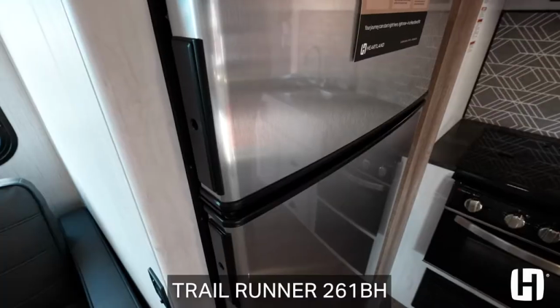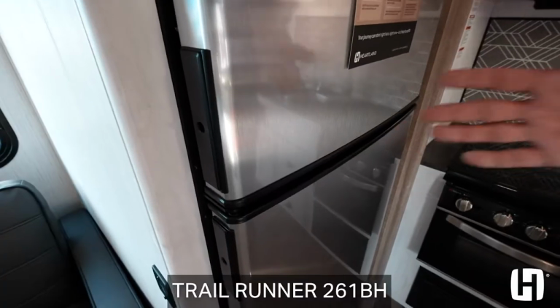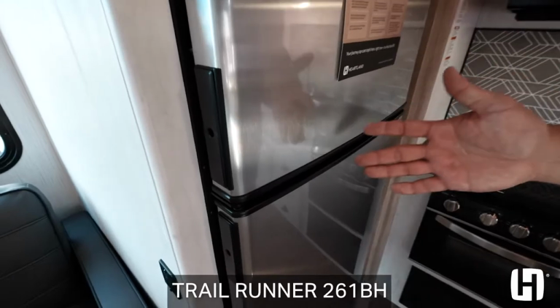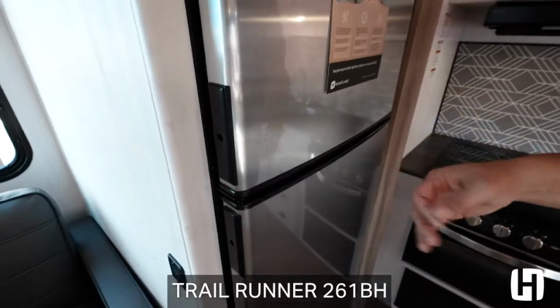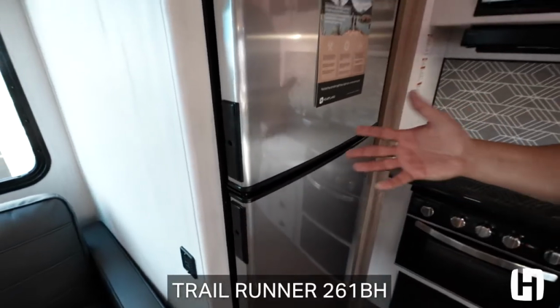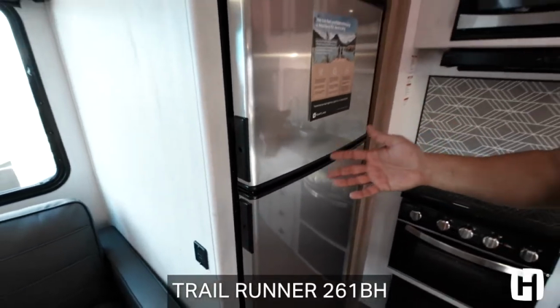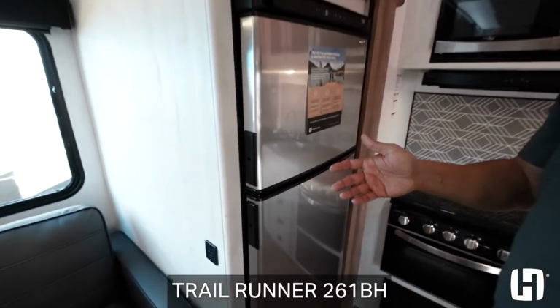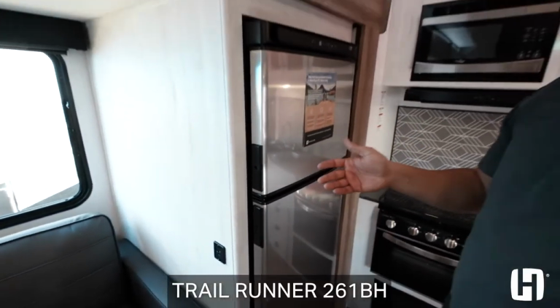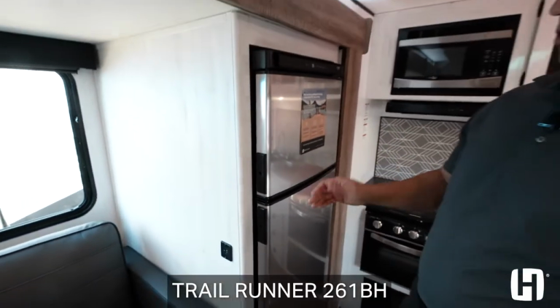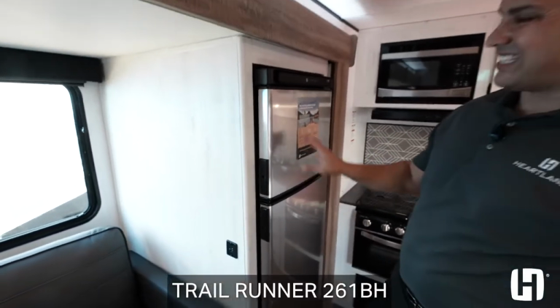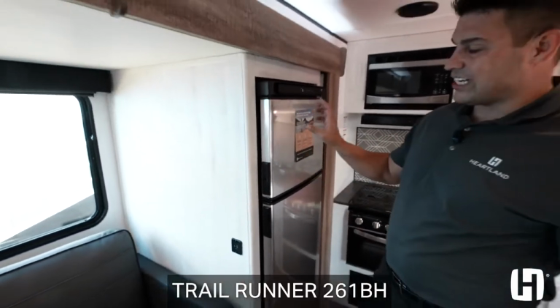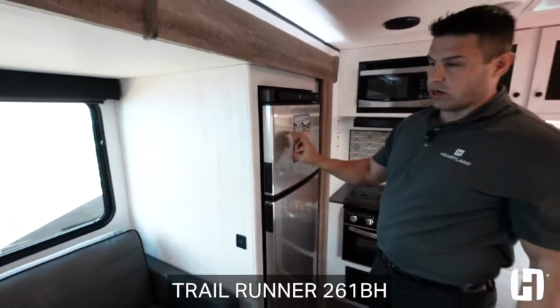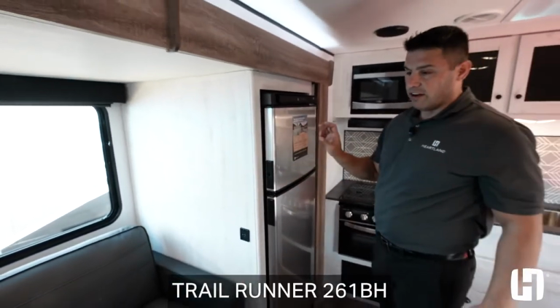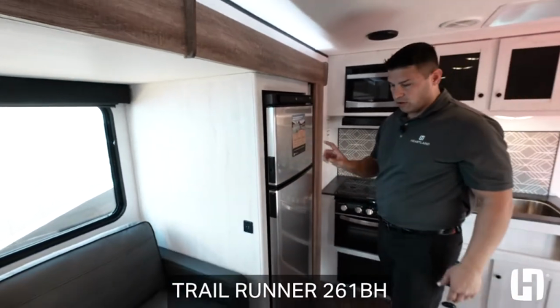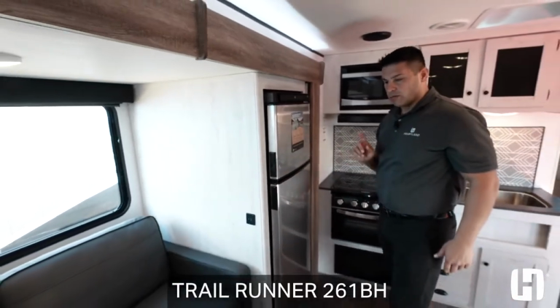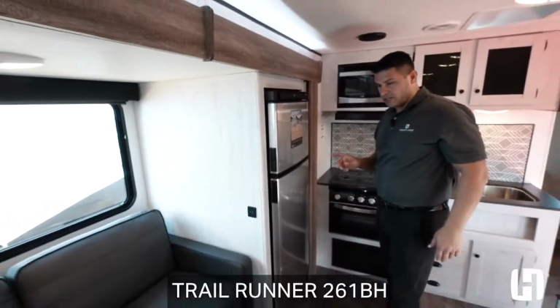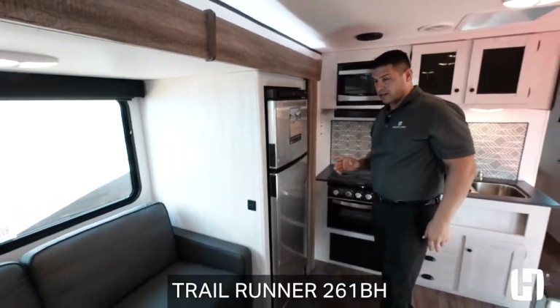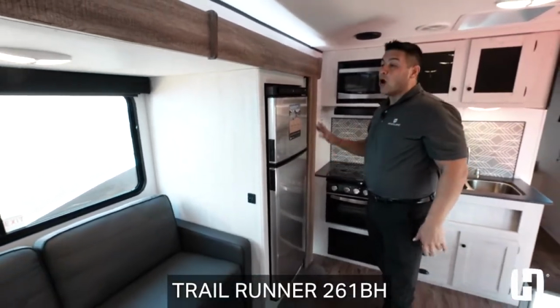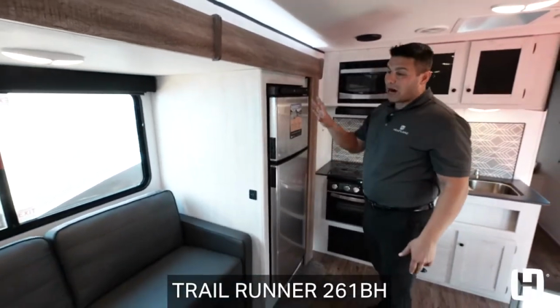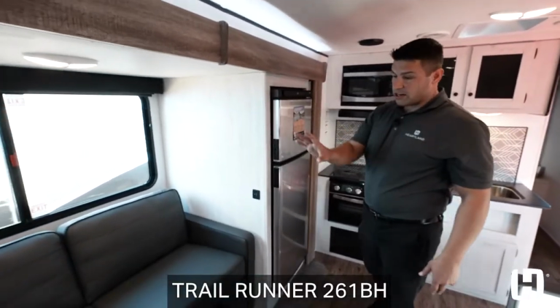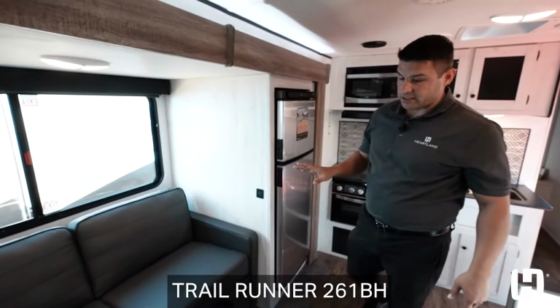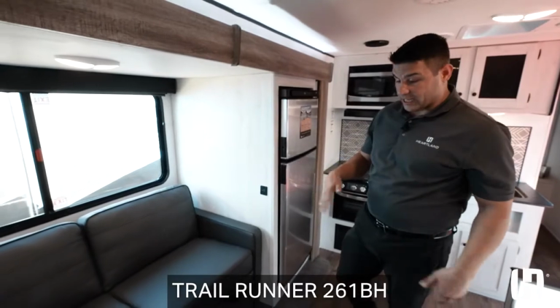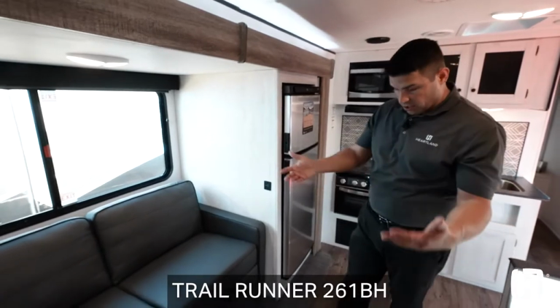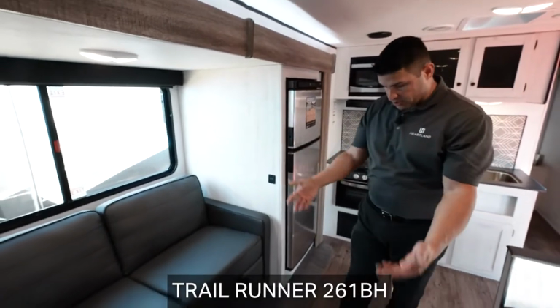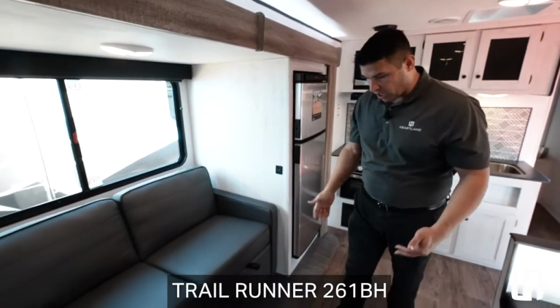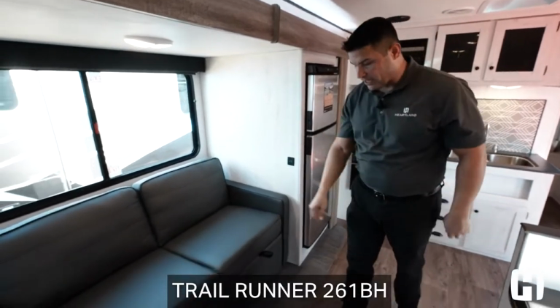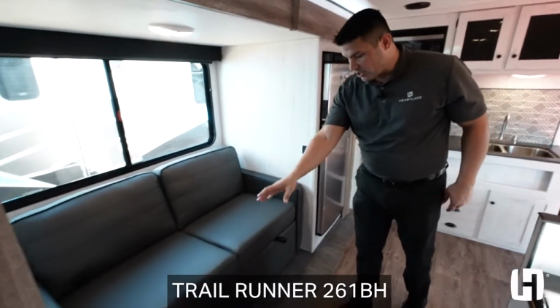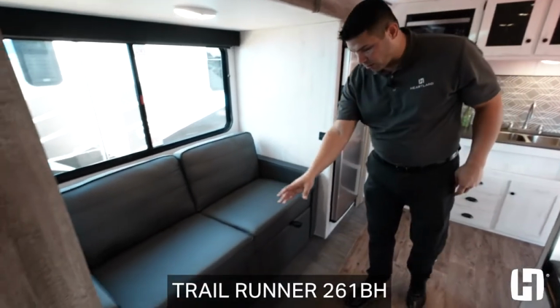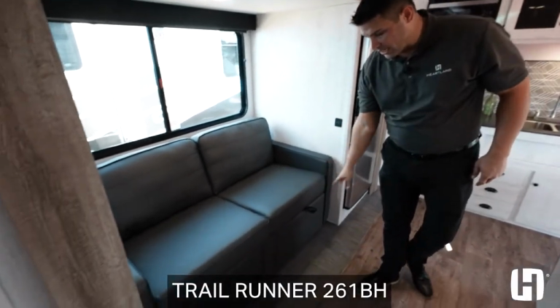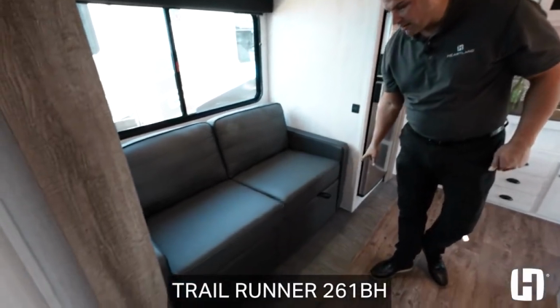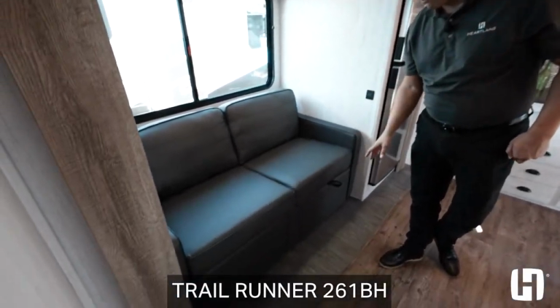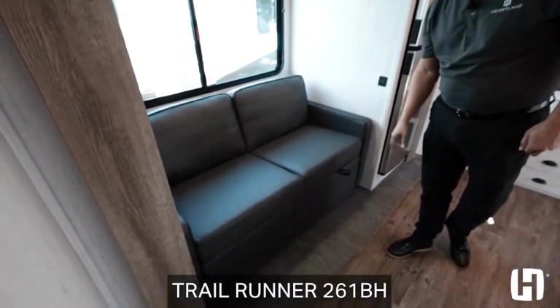Coming to this fridge, big upgrade in 2022 — this is a 12-volt refrigerator. While we're here in the slide, you'll notice no carpet, just marine-grade fabric here.